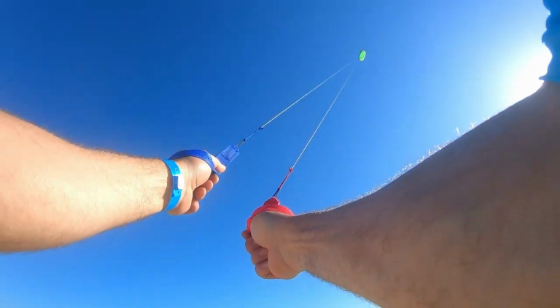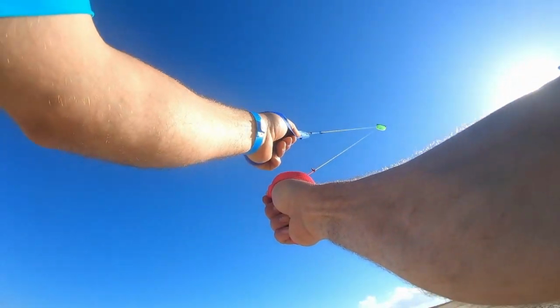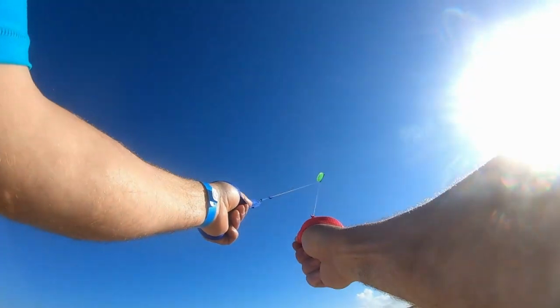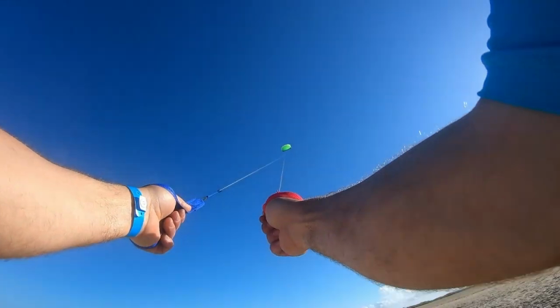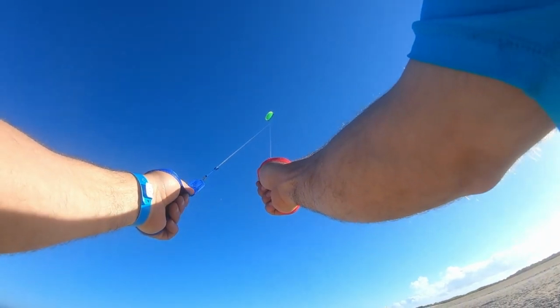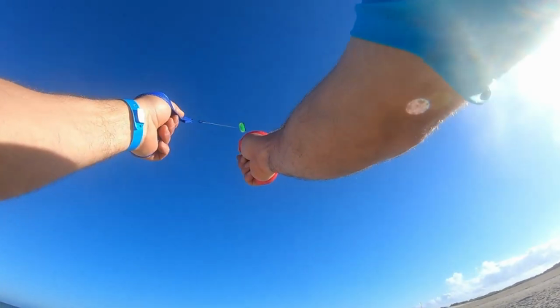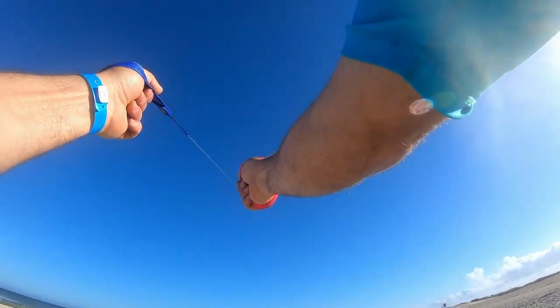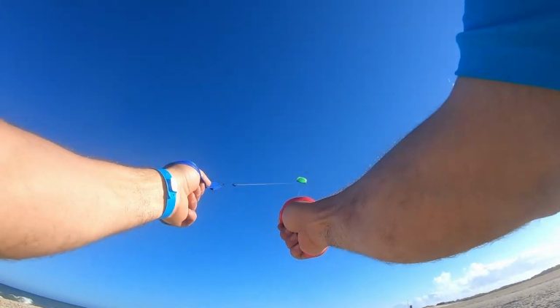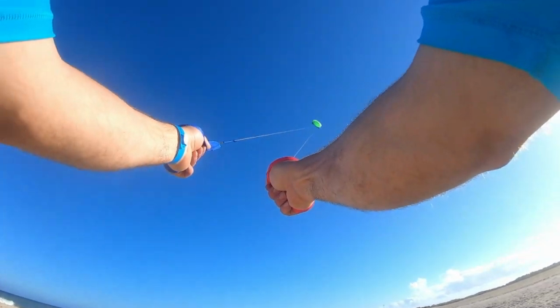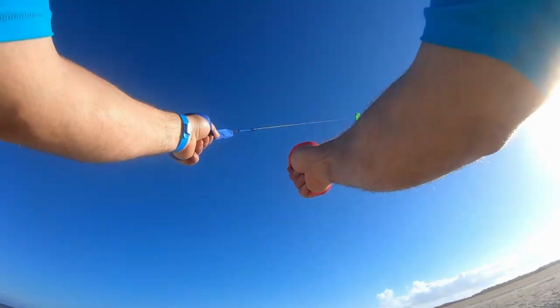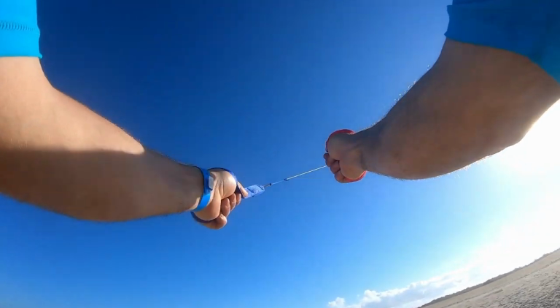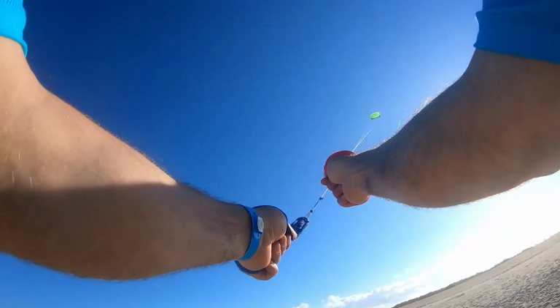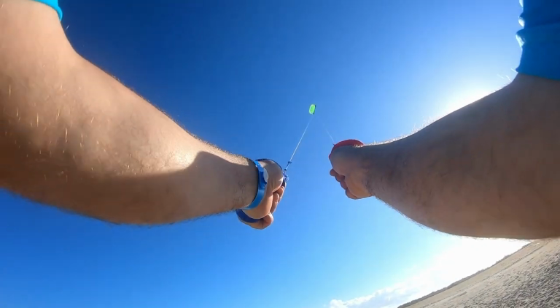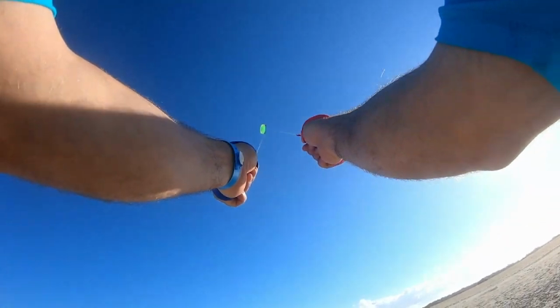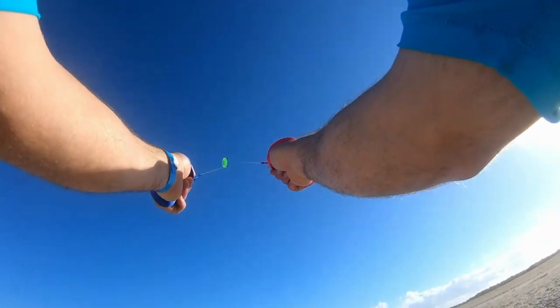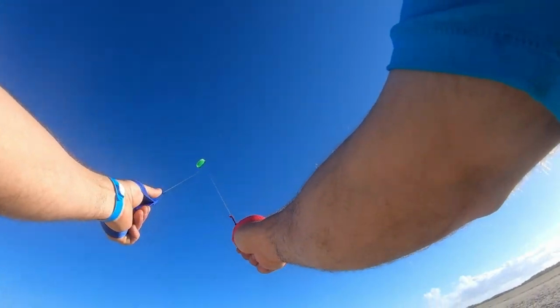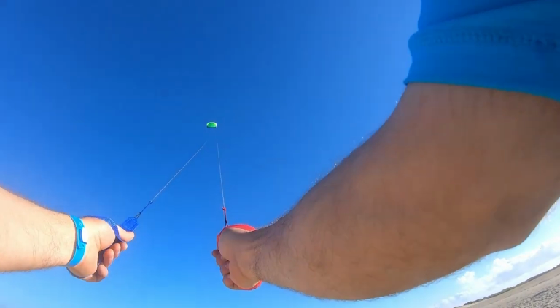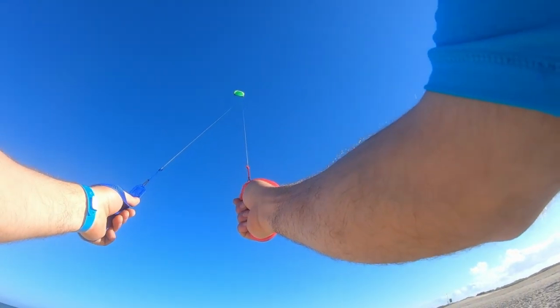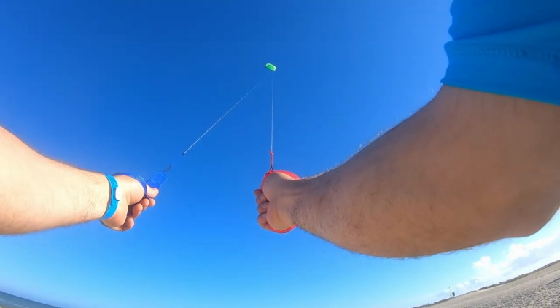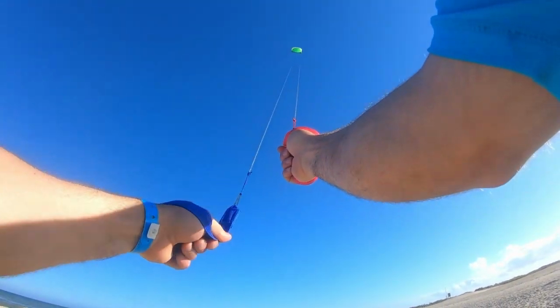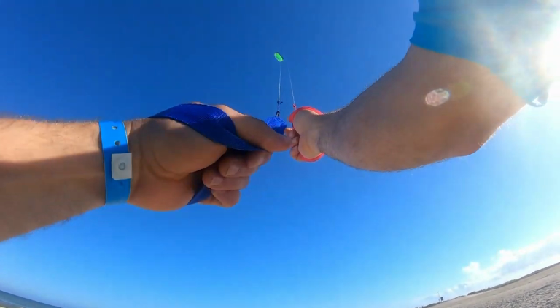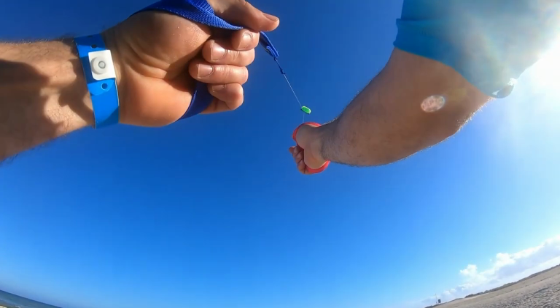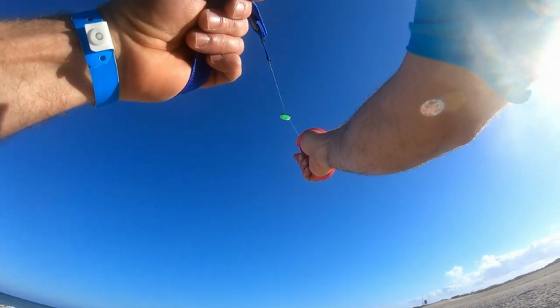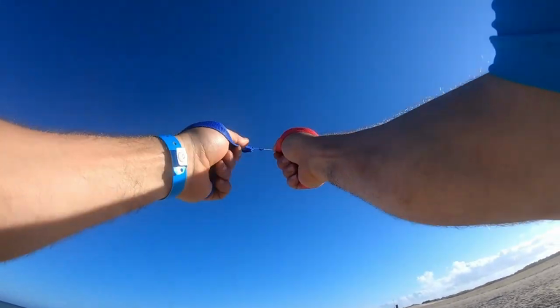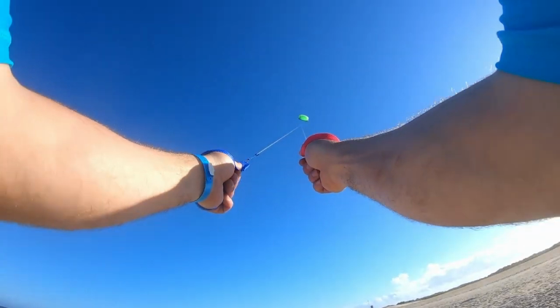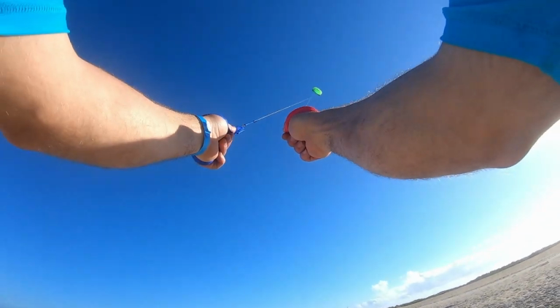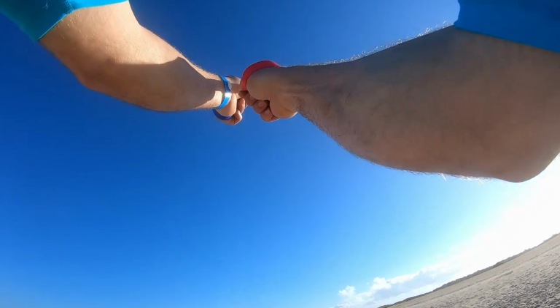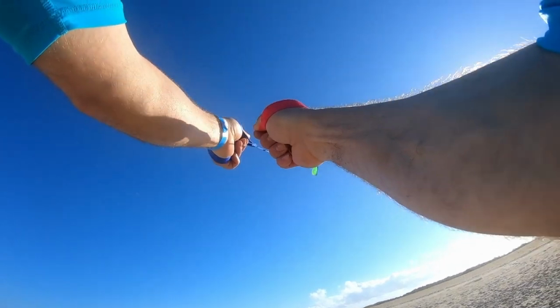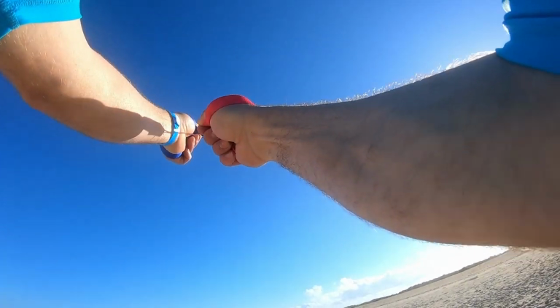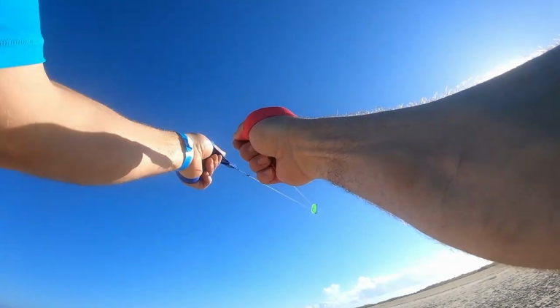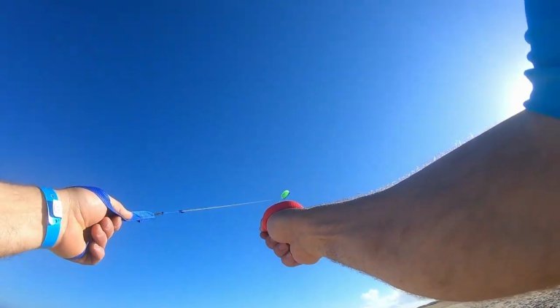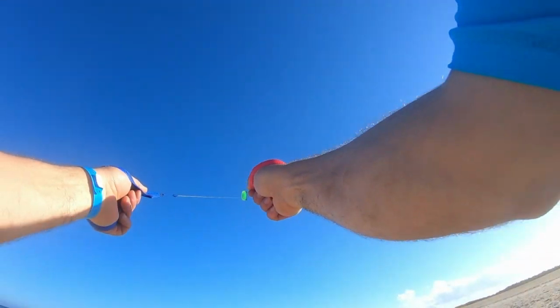This is a pretty small parafoil, but you can get the big ones that will drag you through the sand. They're also like $300, so that's why I don't have one yet — but I can imagine I'll try that at some point.